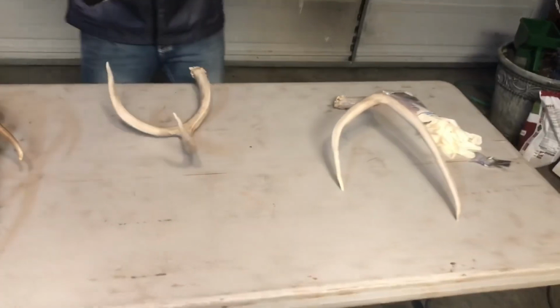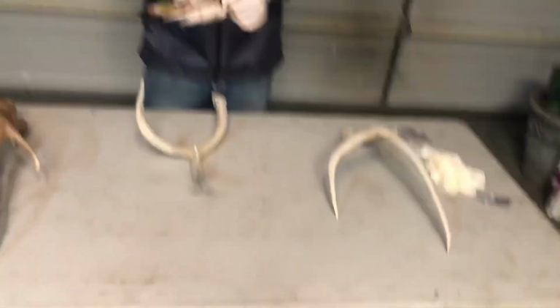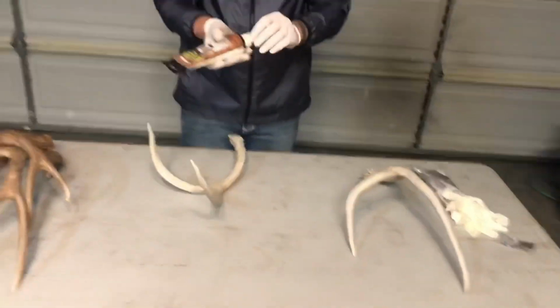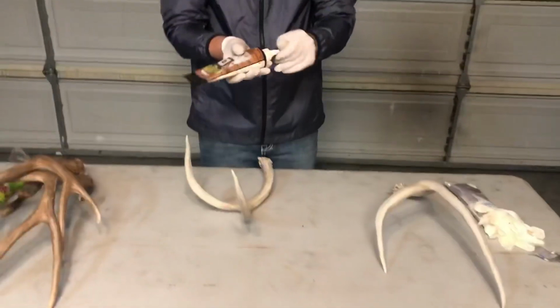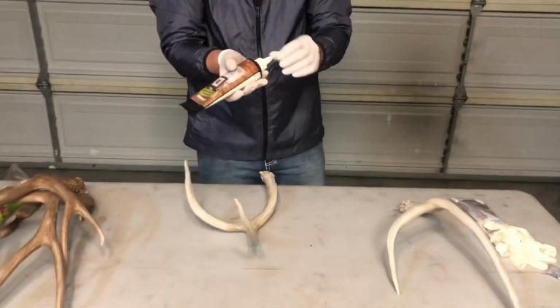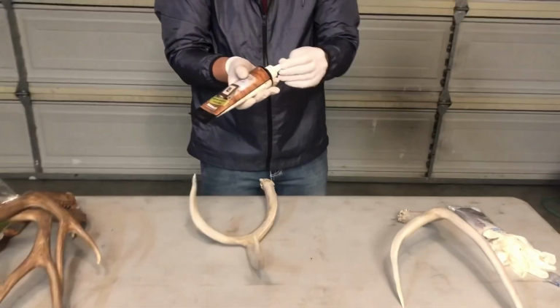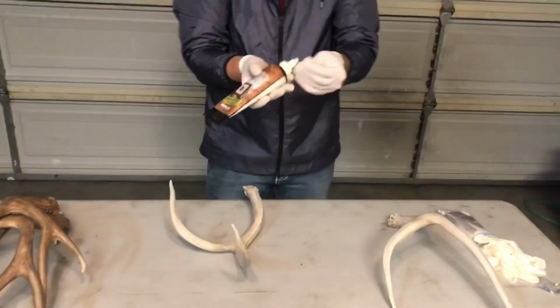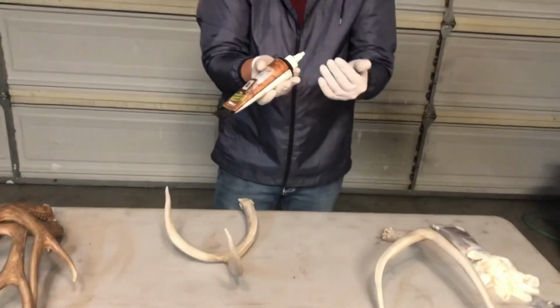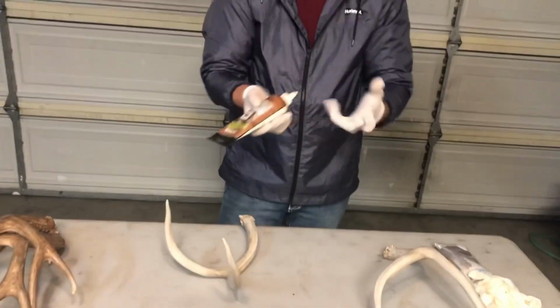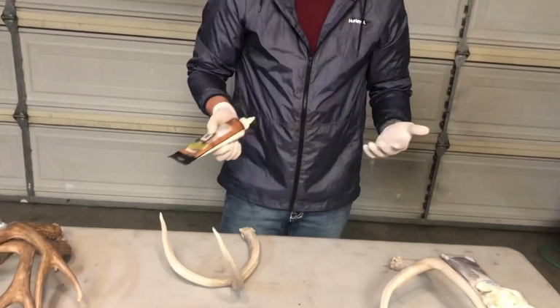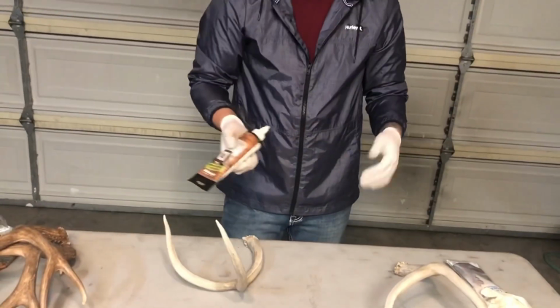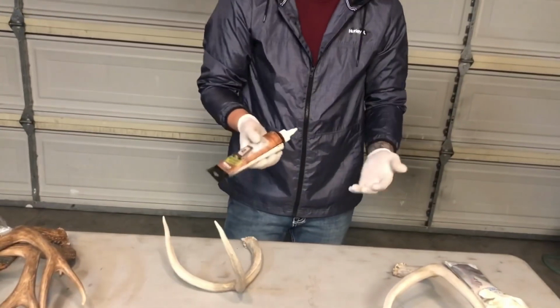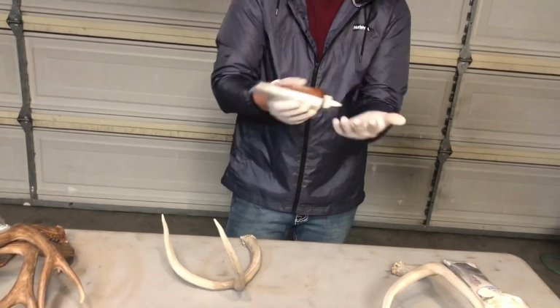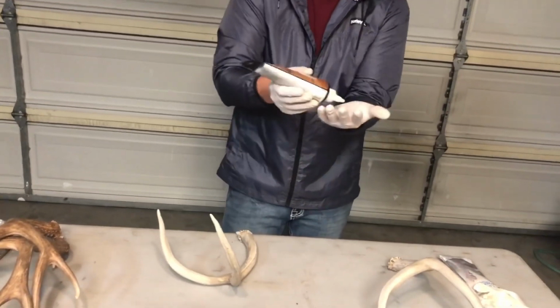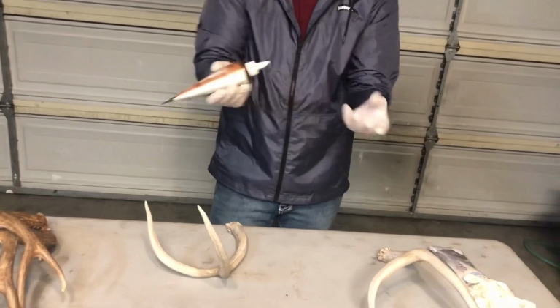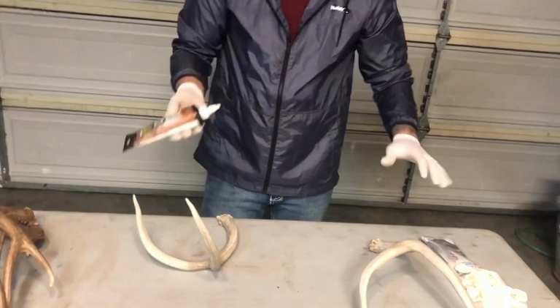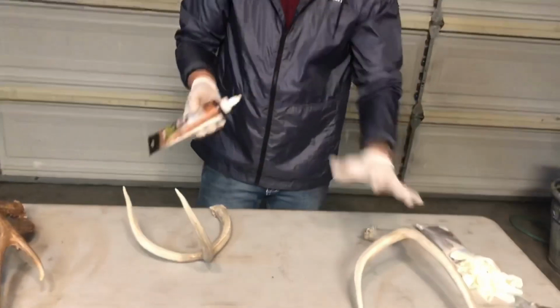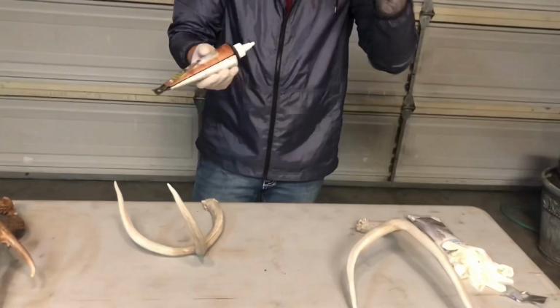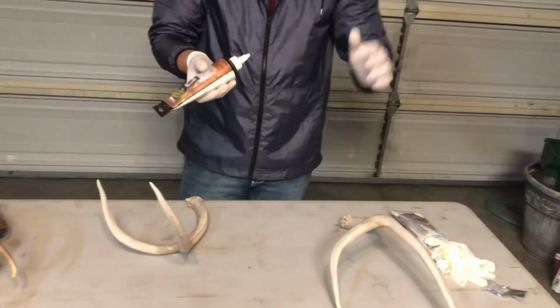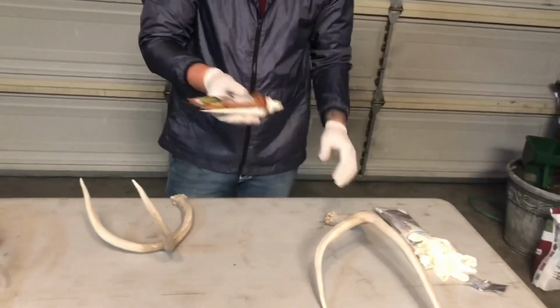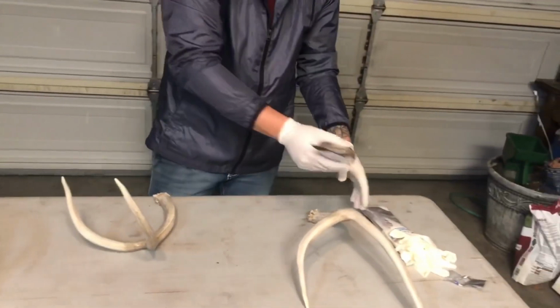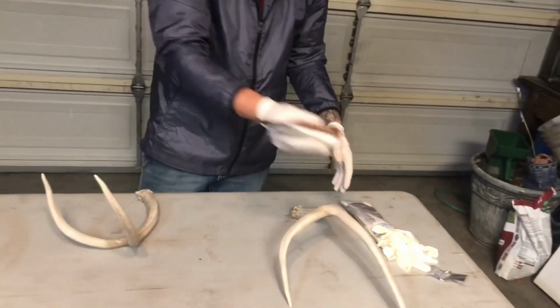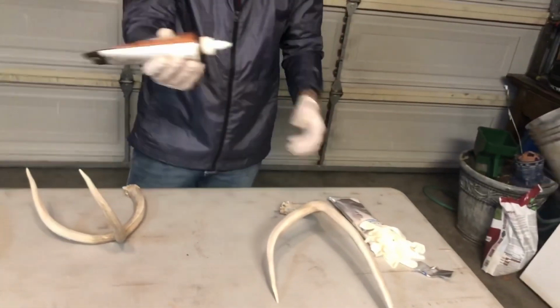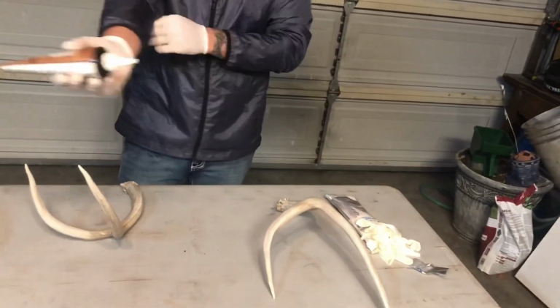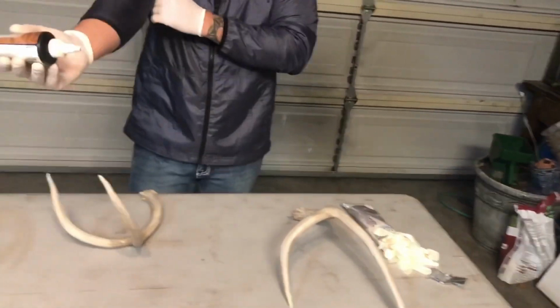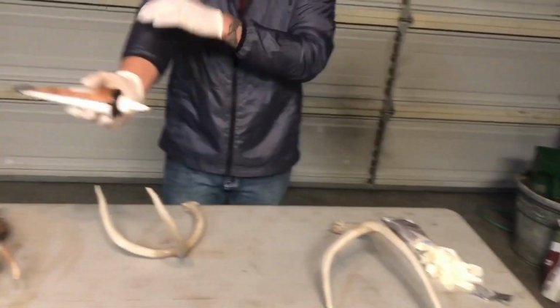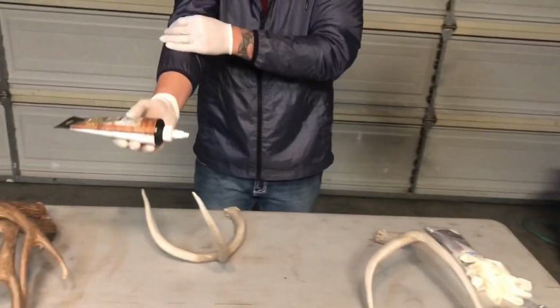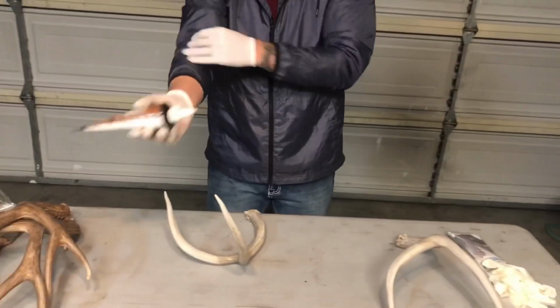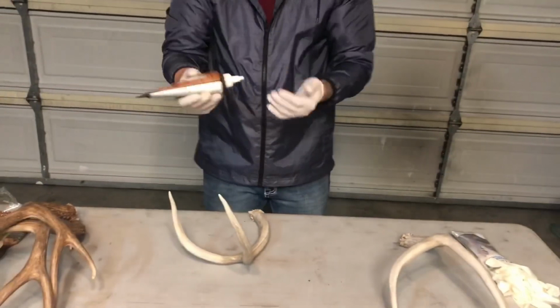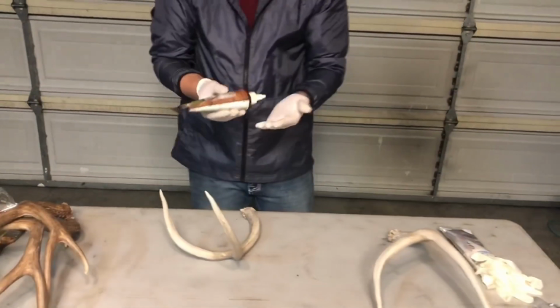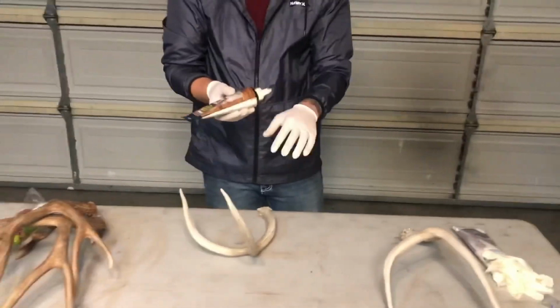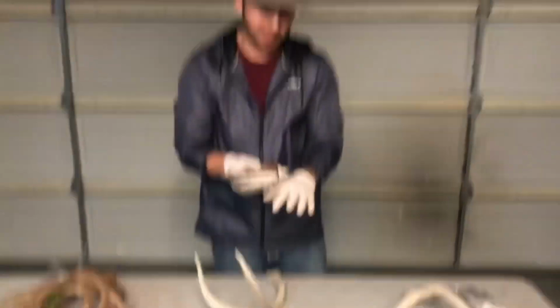What I used to do before — and this messed me up — is just dump a bunch of stain on my hand and rub it right on there, or dump it straight on the antler. You don't want to do that; that's just rubbing way too much on.